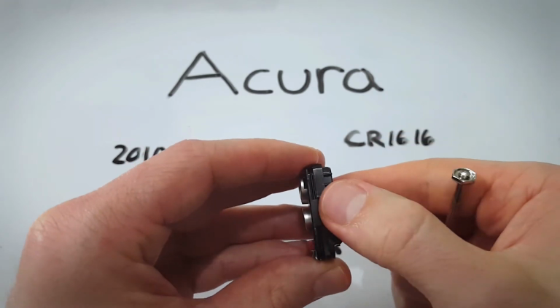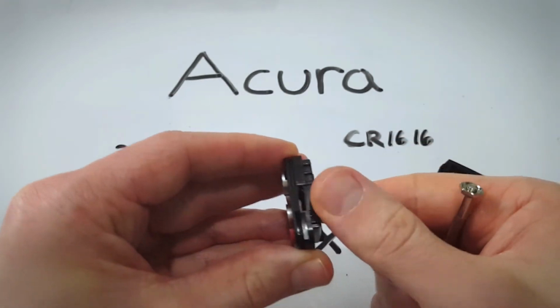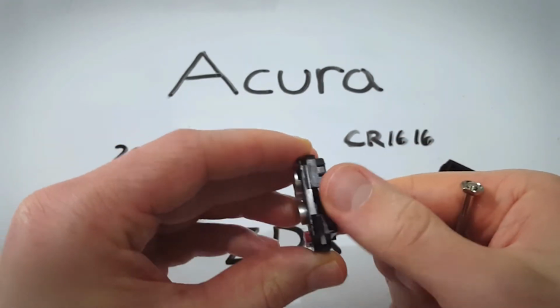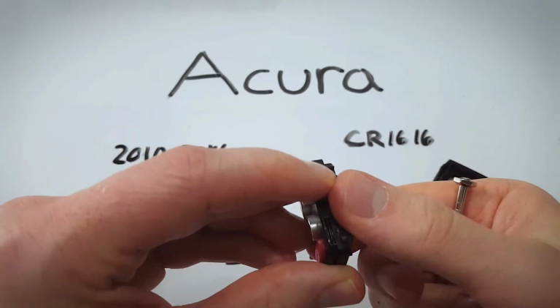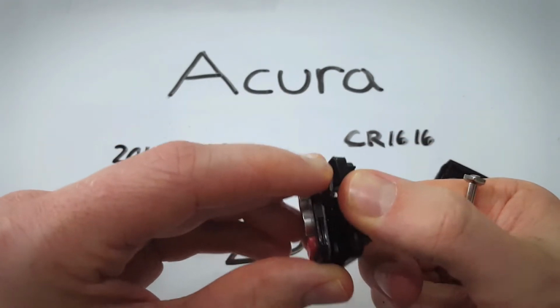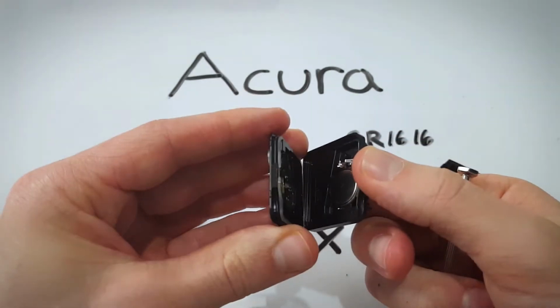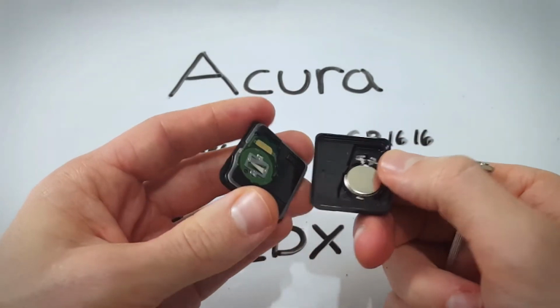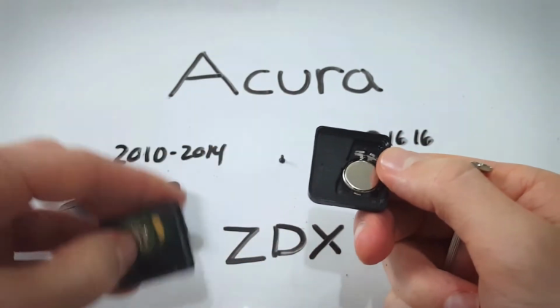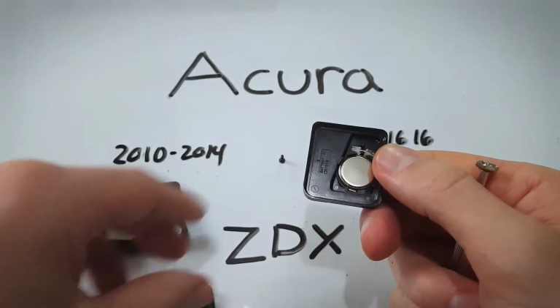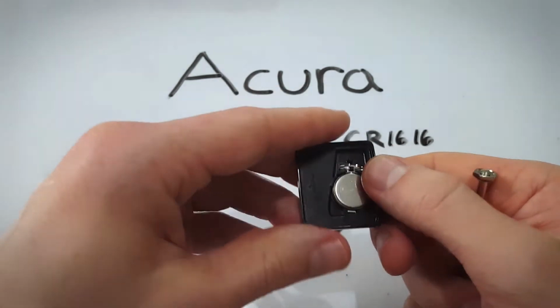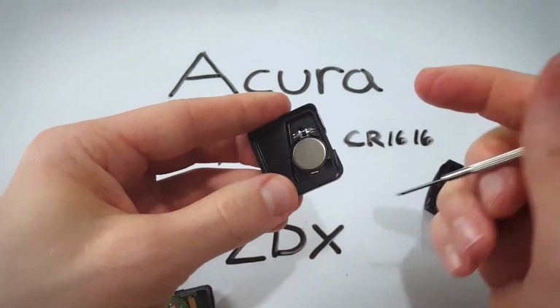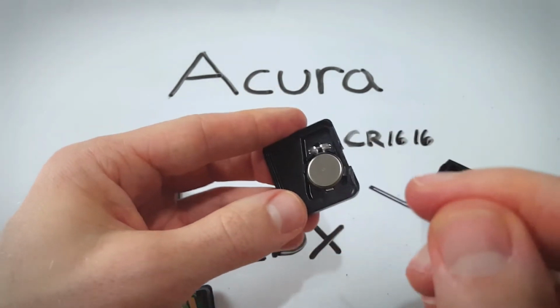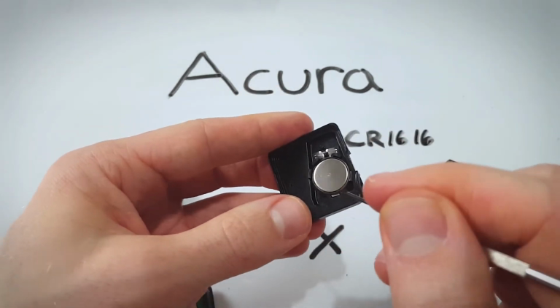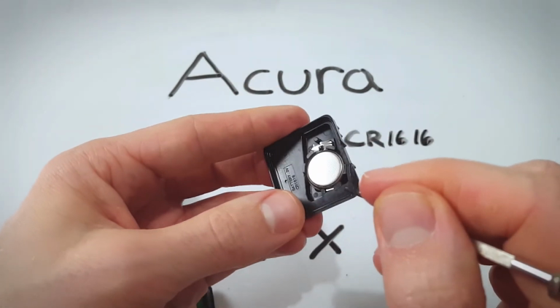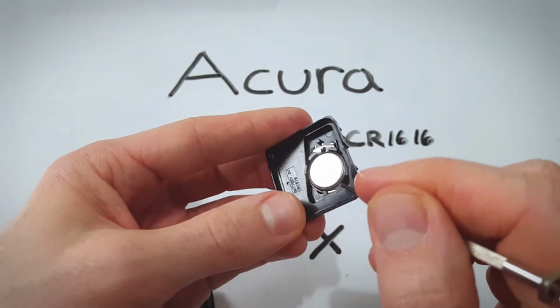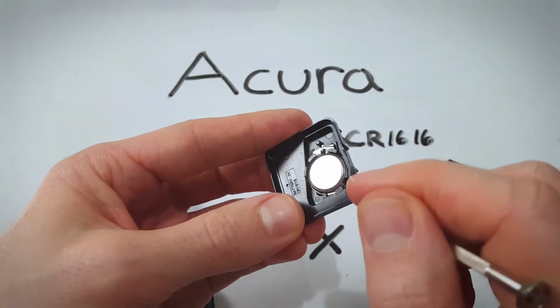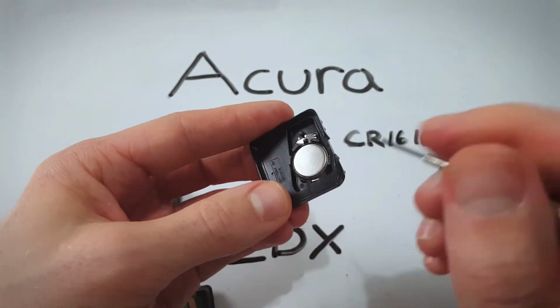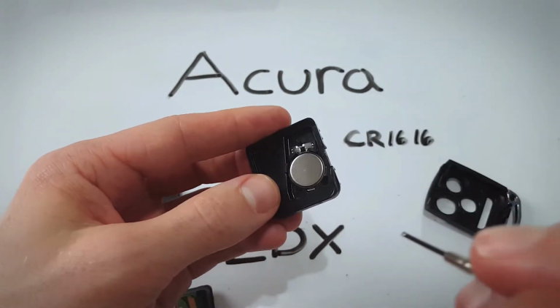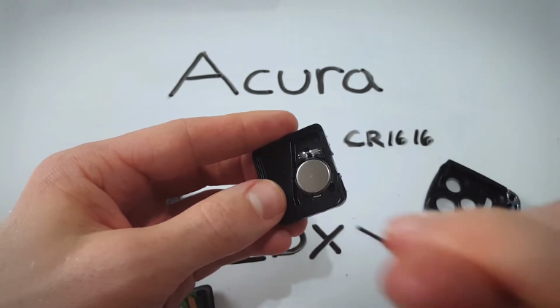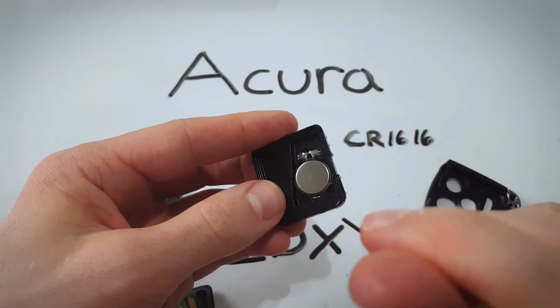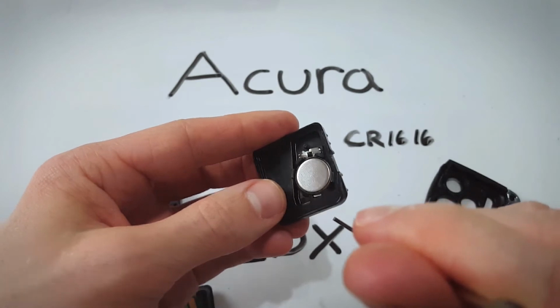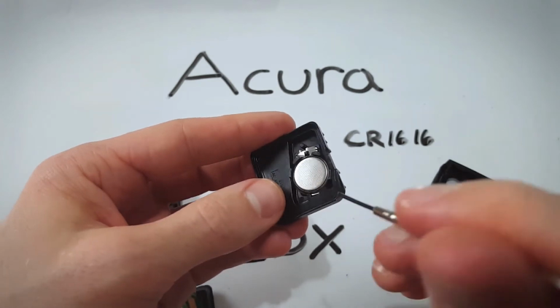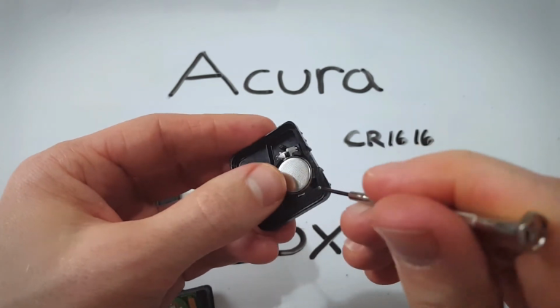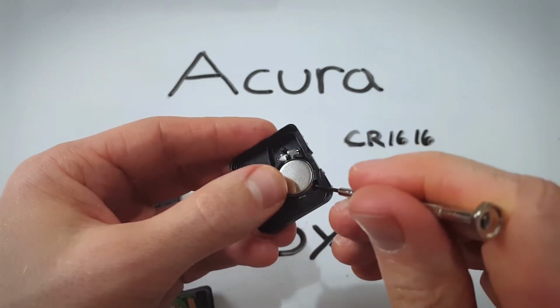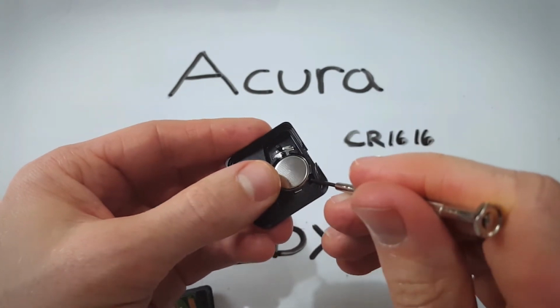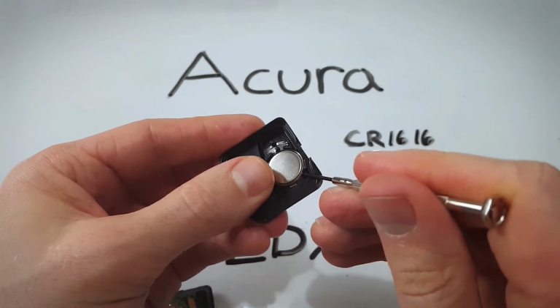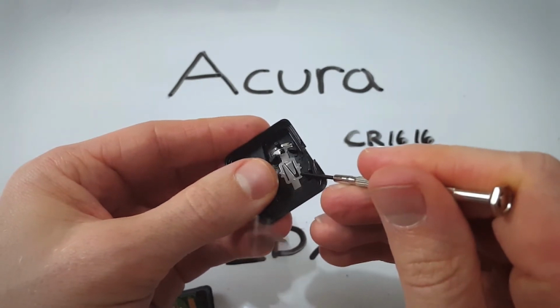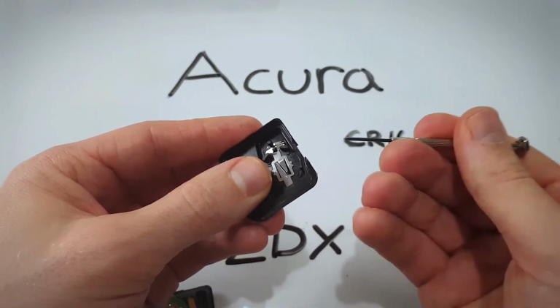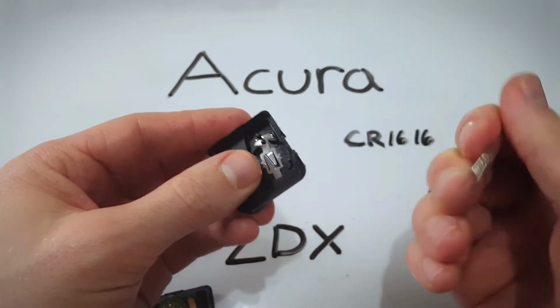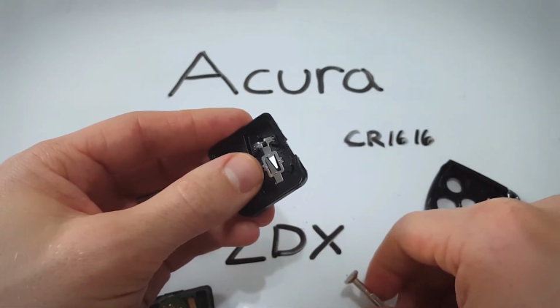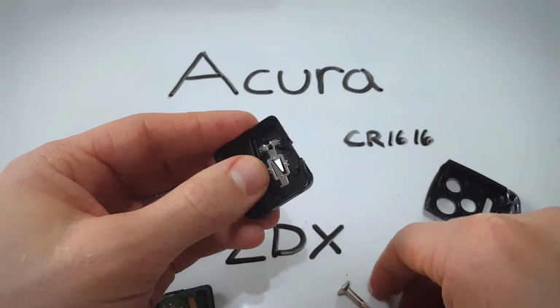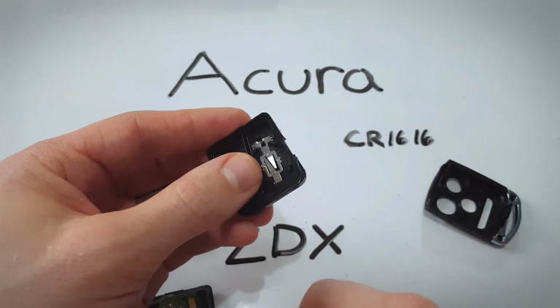Just until it starts to come apart and then you can open it with your fingers. Voila. Here is our battery and all we're going to do is come in from the corner and just kind of pry it out. Super easy. See it just comes popping right out. Be gentle.